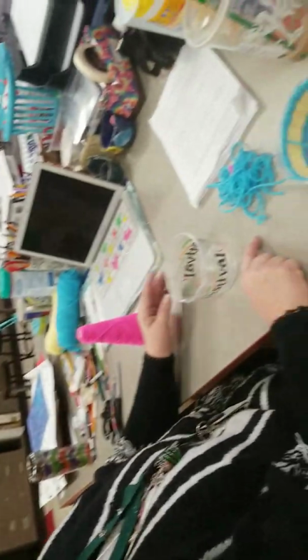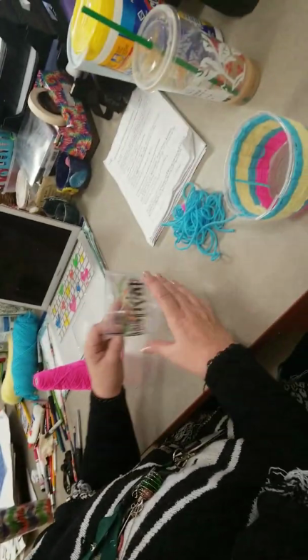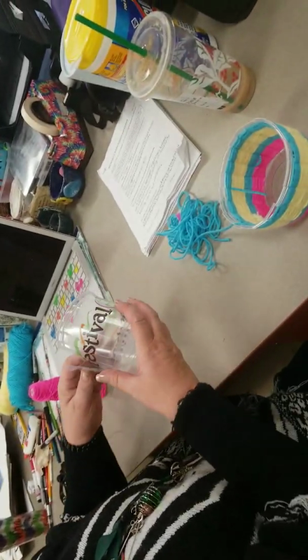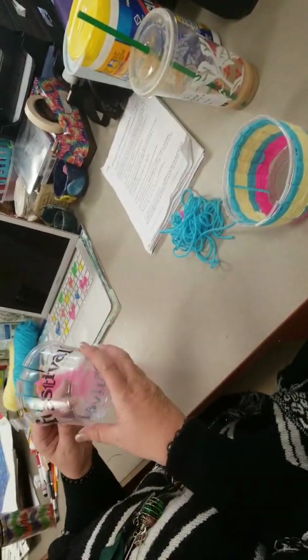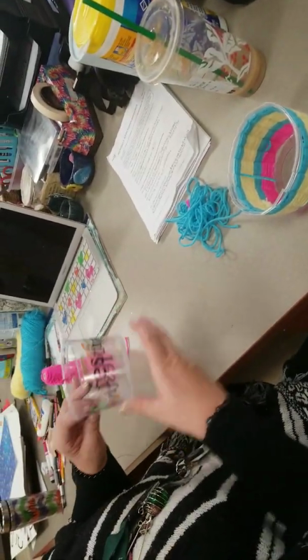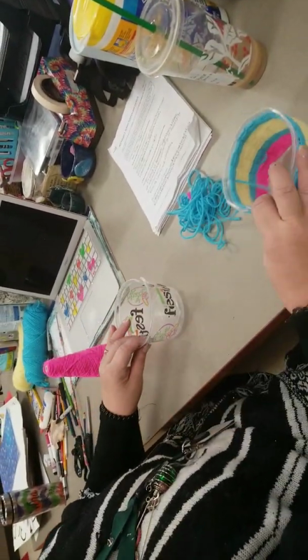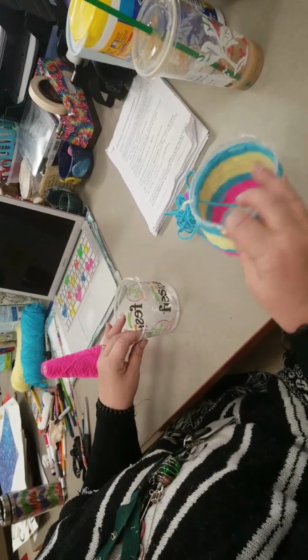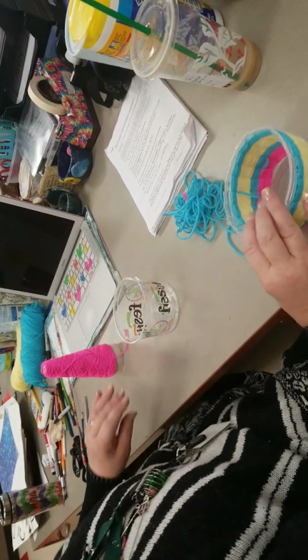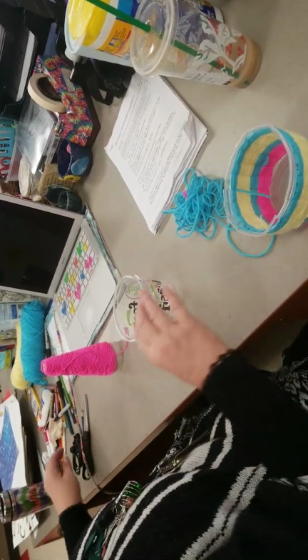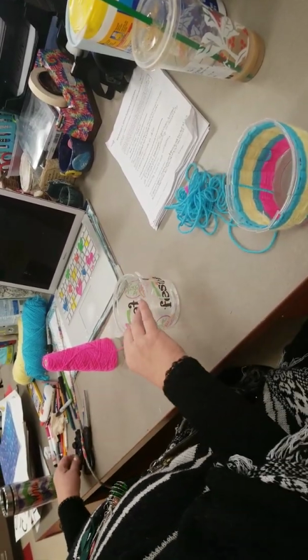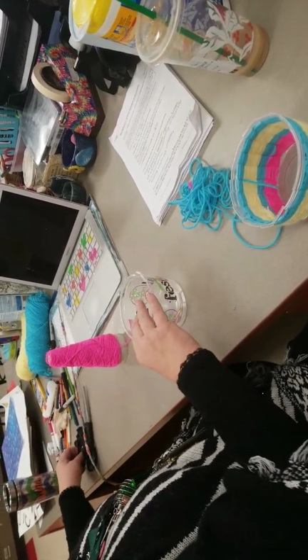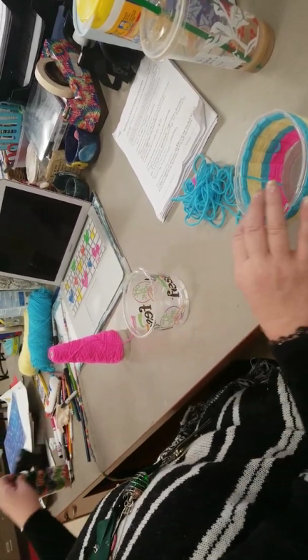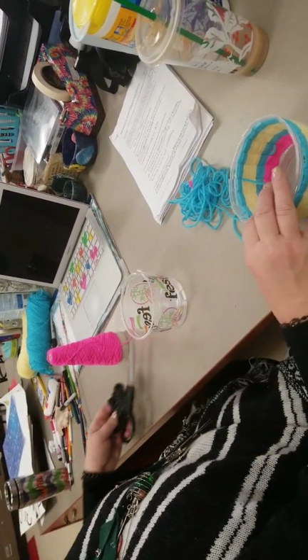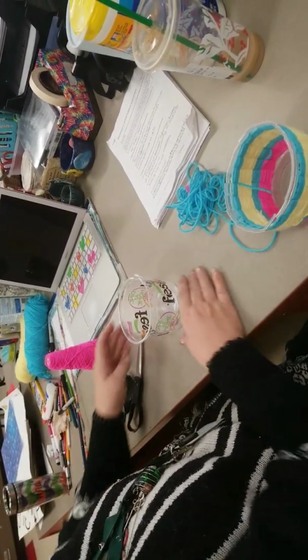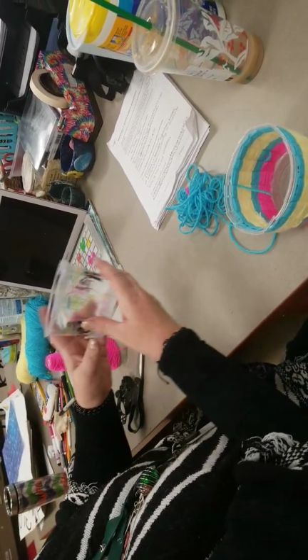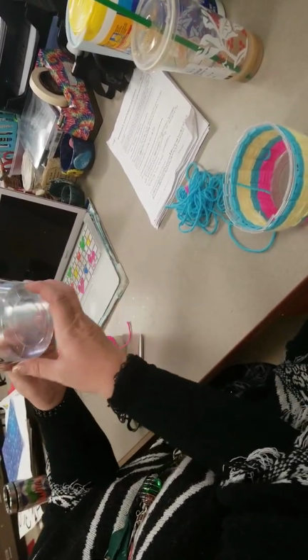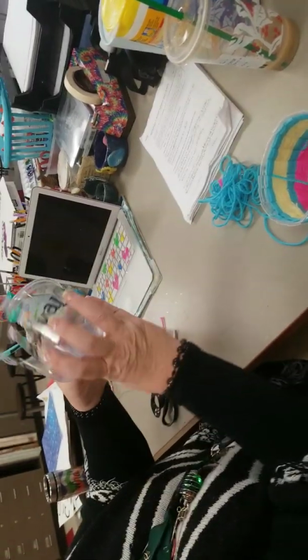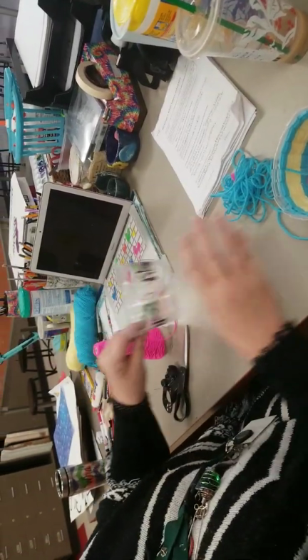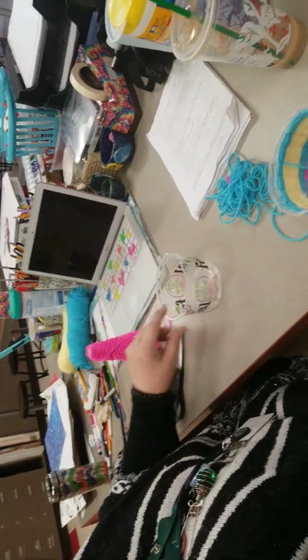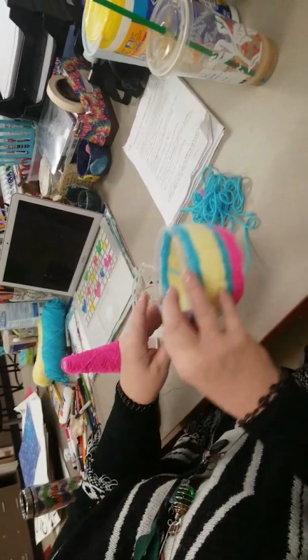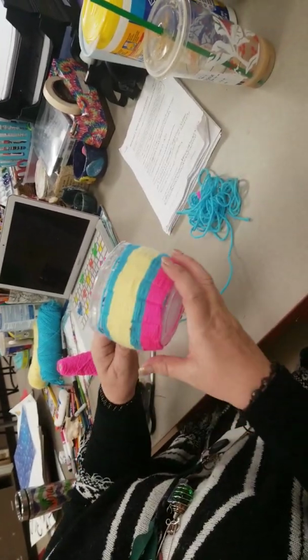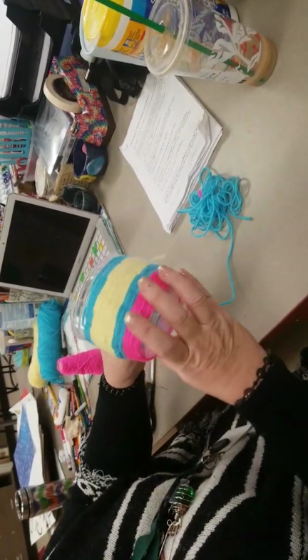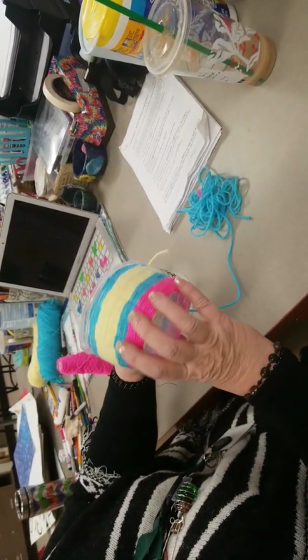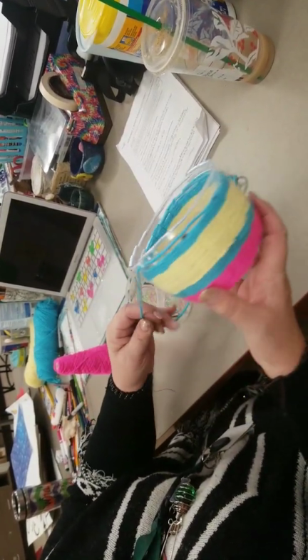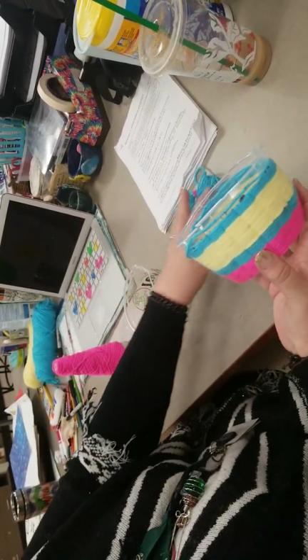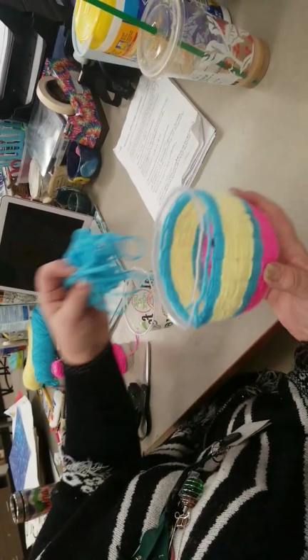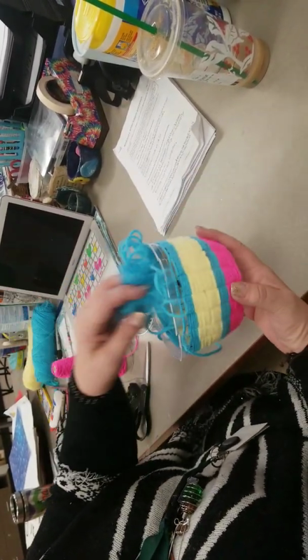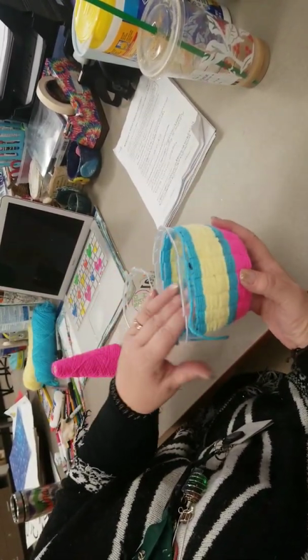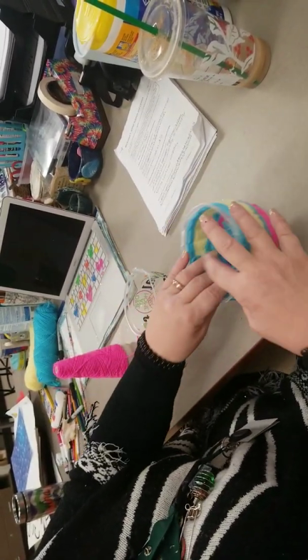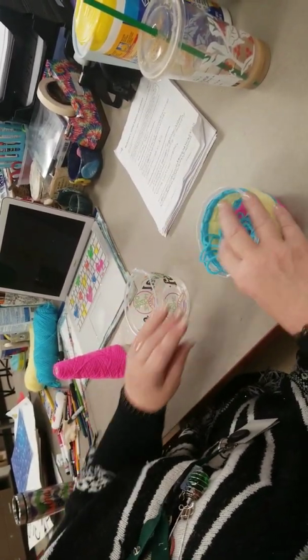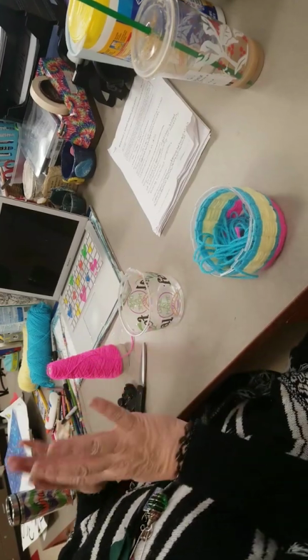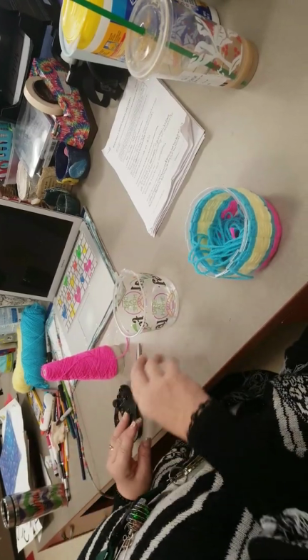Hi. What we're going to do today is we're going to do a weave bowl and I'm going to show you how to do it. What you need is one of these — it can be any kind you want. We're going to make it; it's going to look like this when it's done. This is almost done. Real simple.